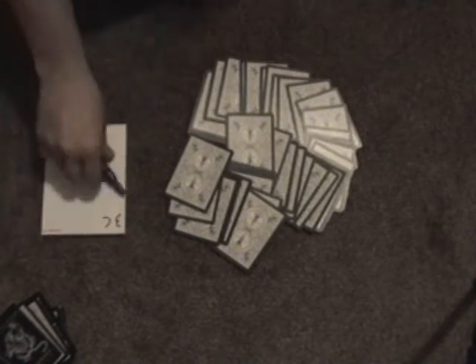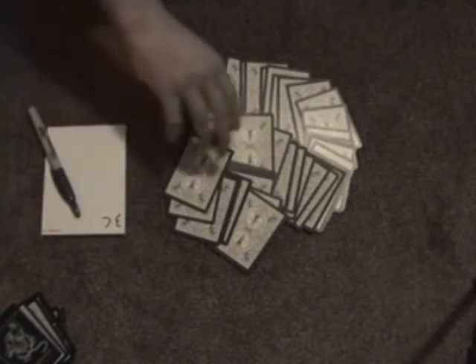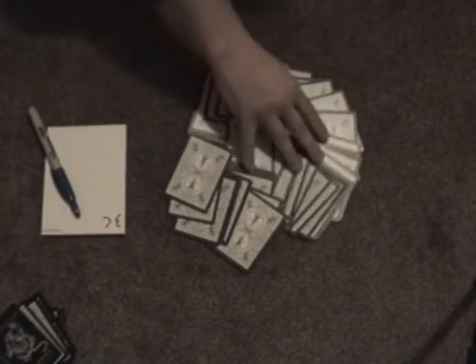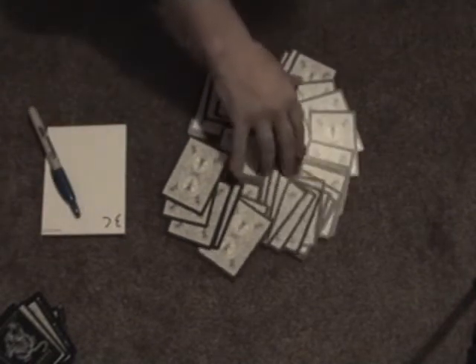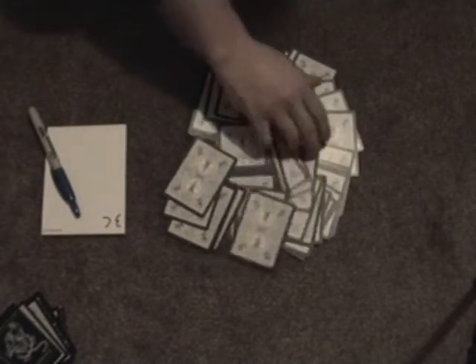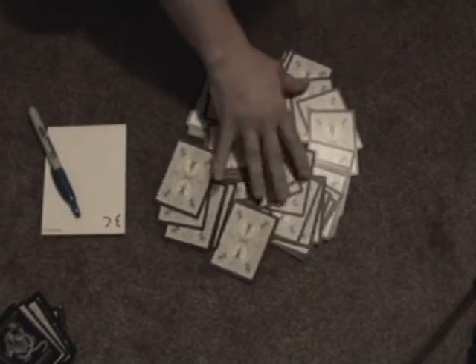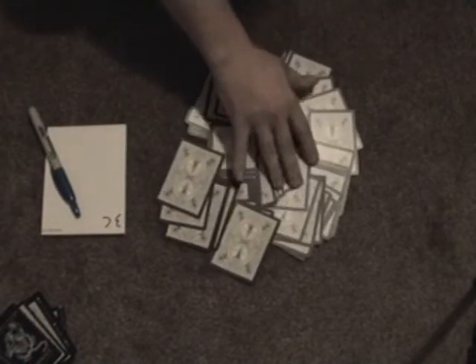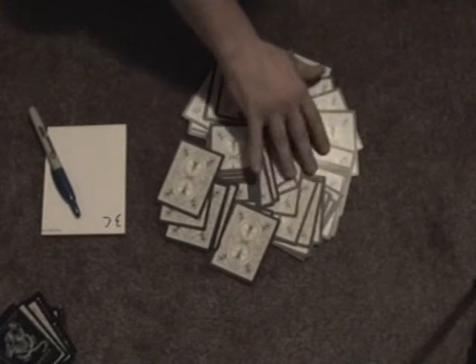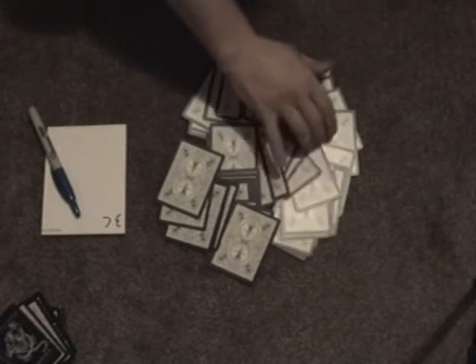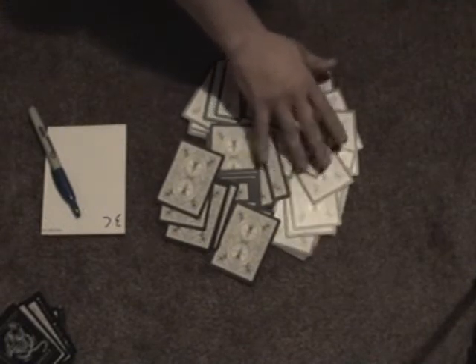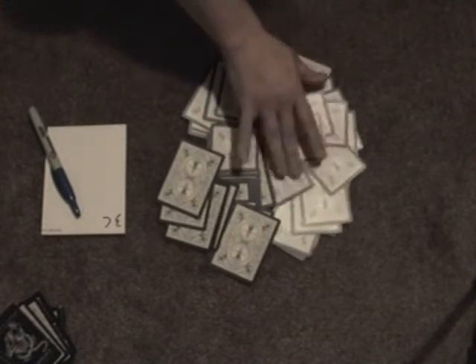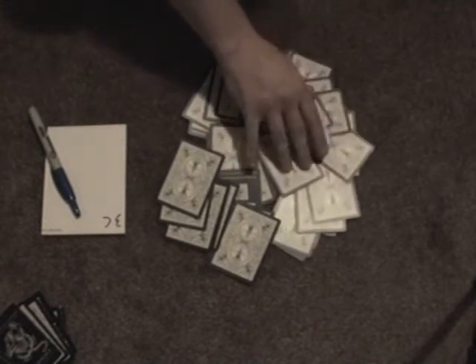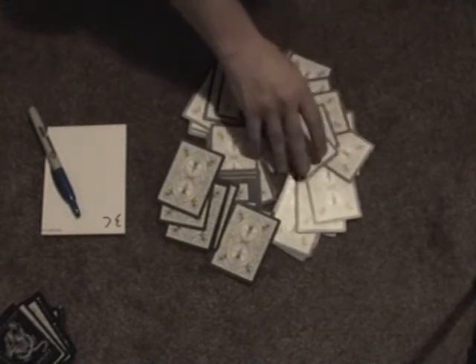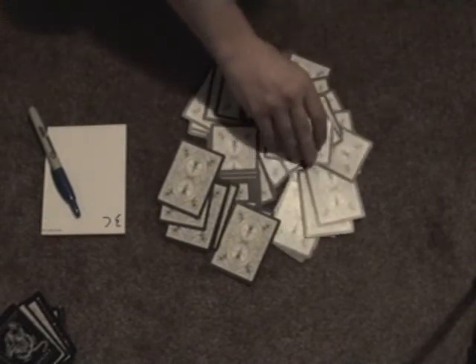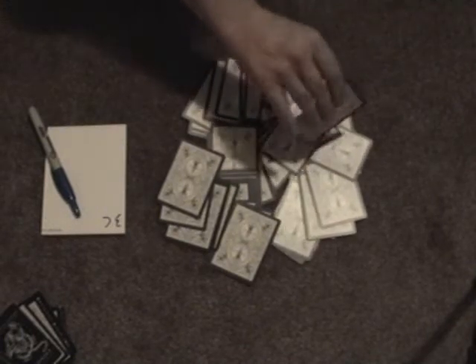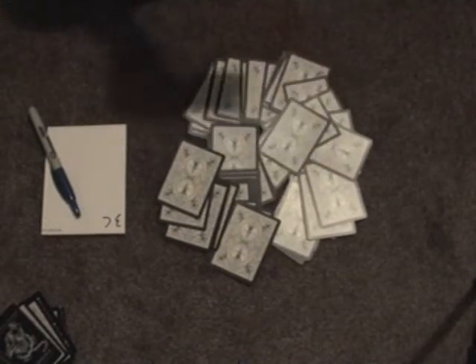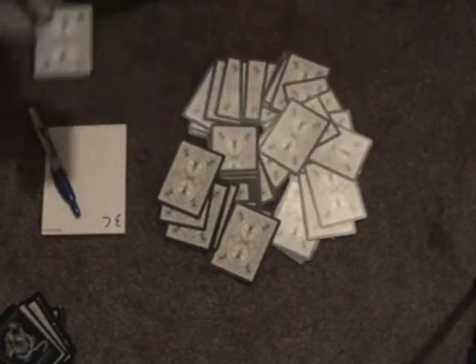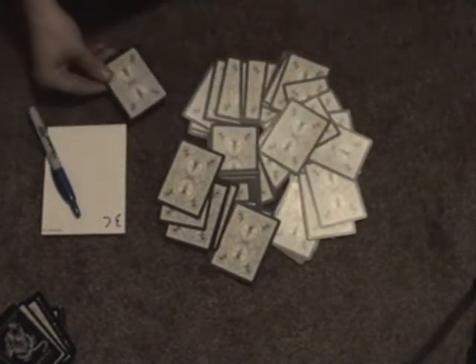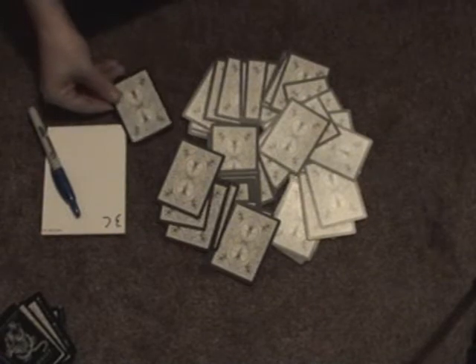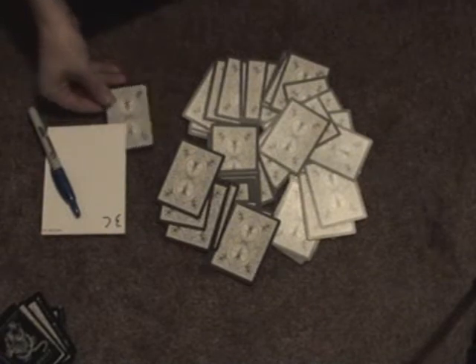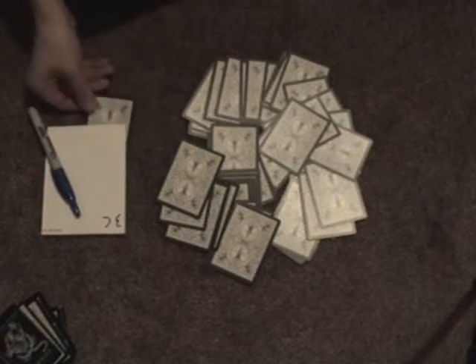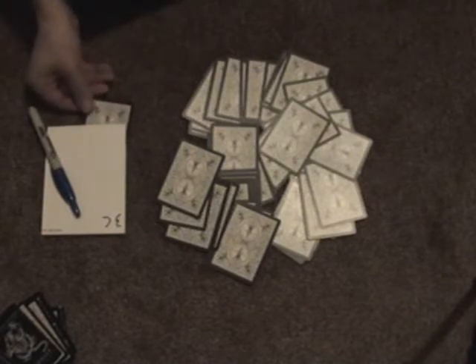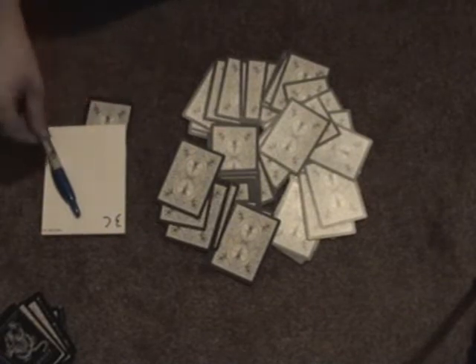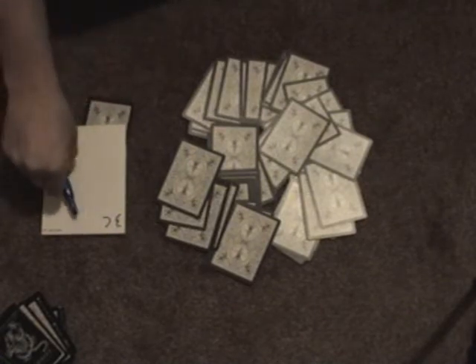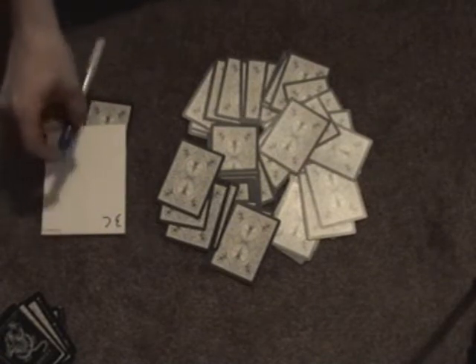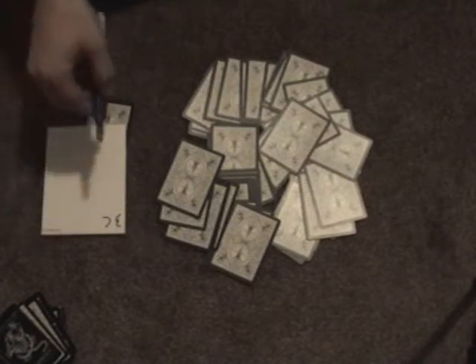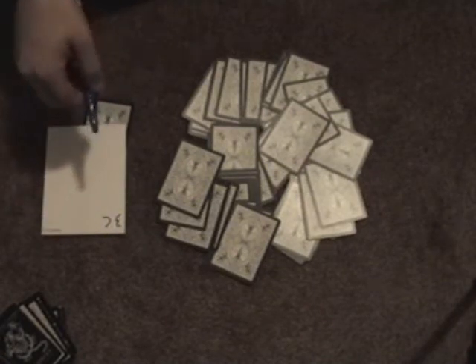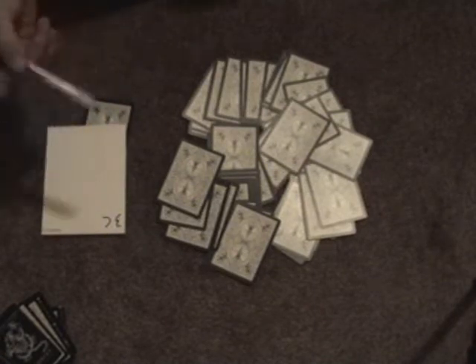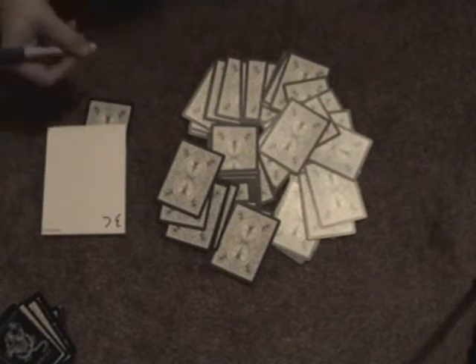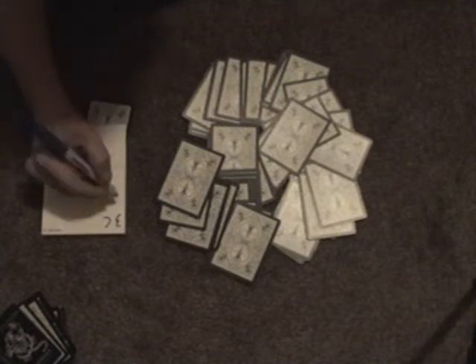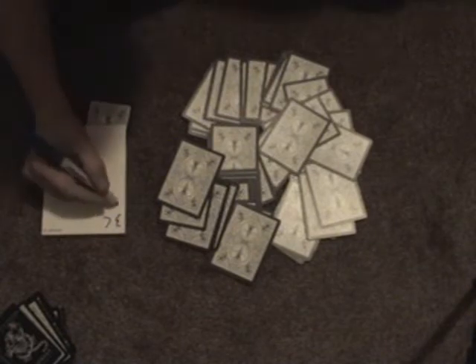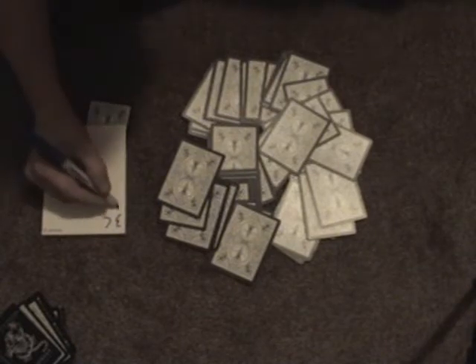I'm going to reach in here and find a card. This one right here — that looks good. I'm going to place it right here. Now I'm going to set anything on the... that's eight of clubs. Keep it as the eight of clubs.